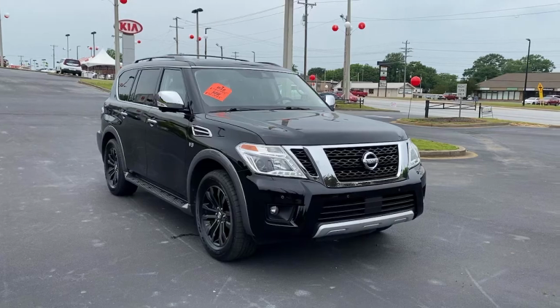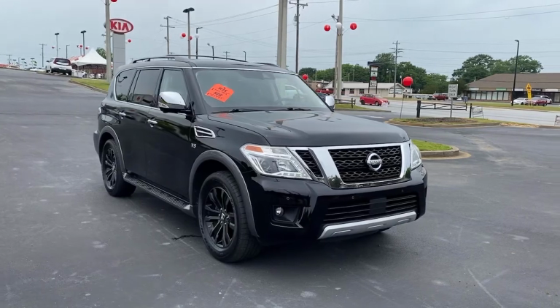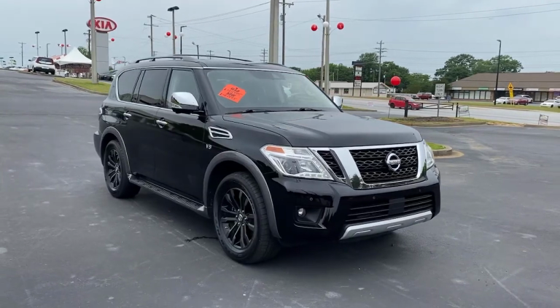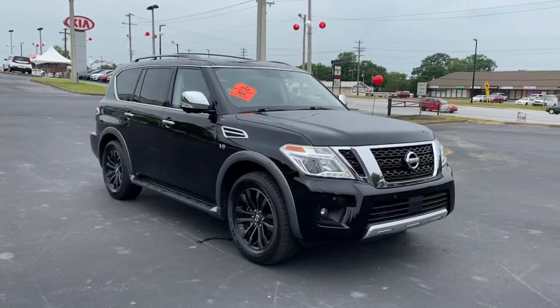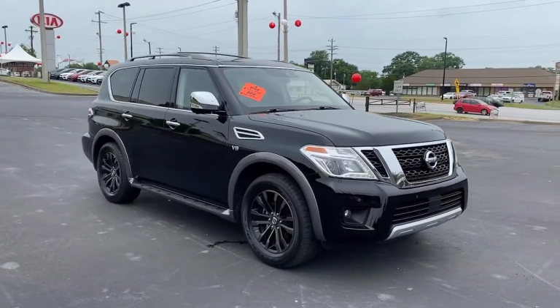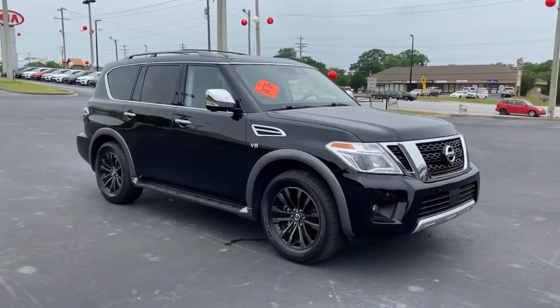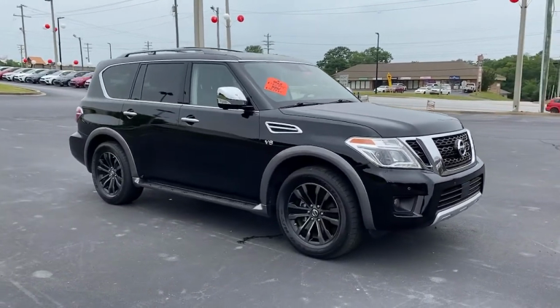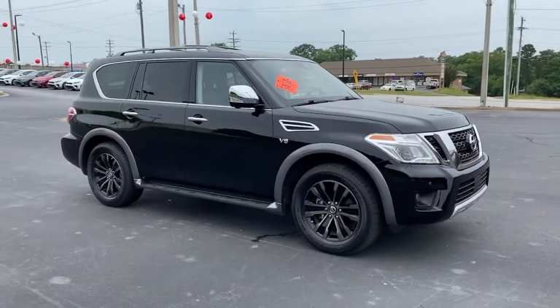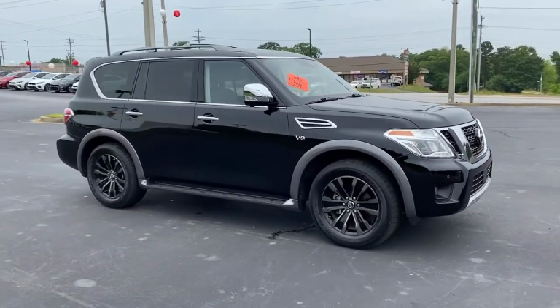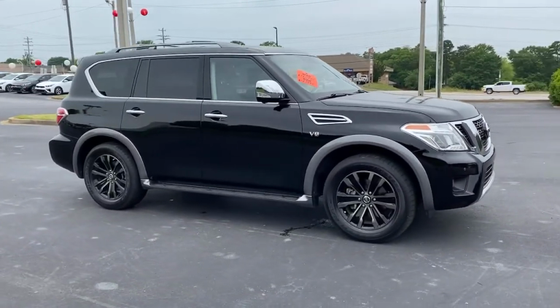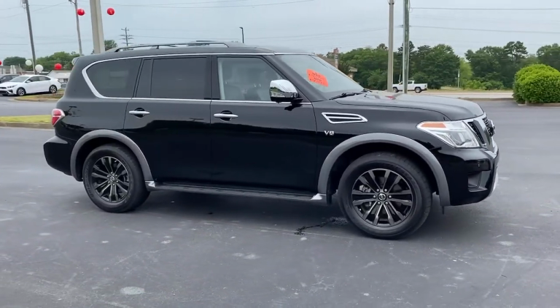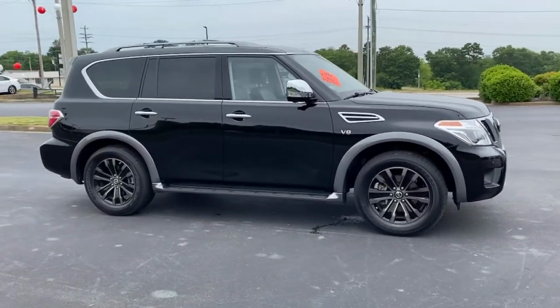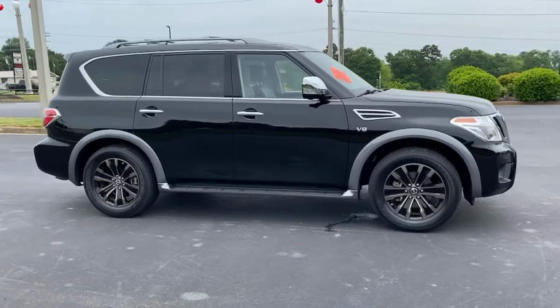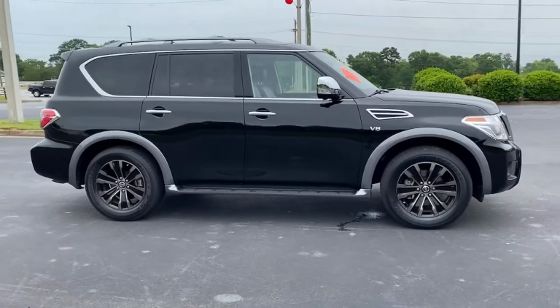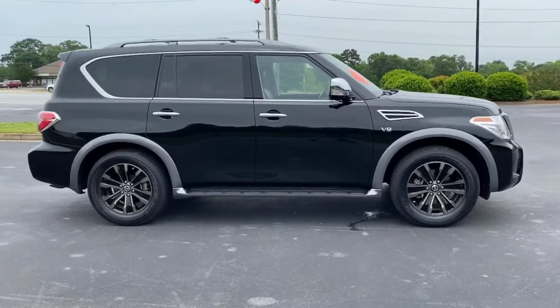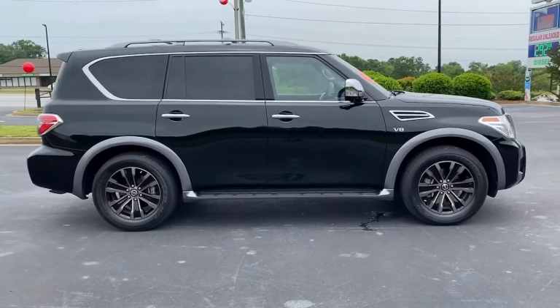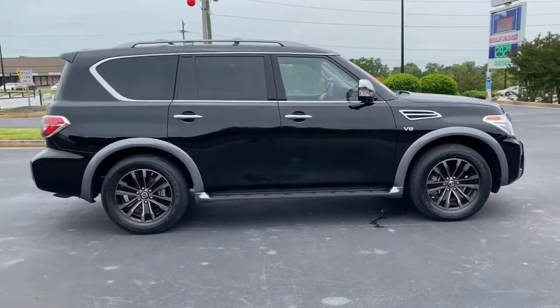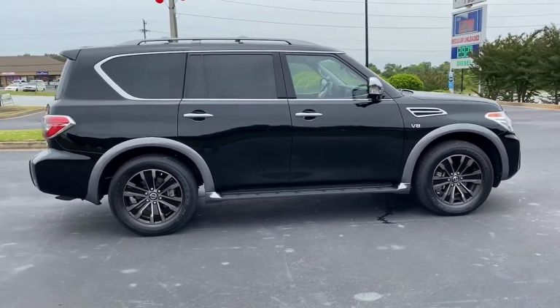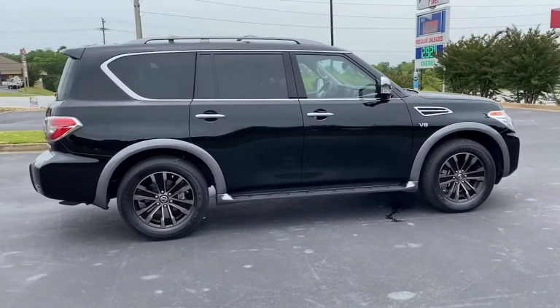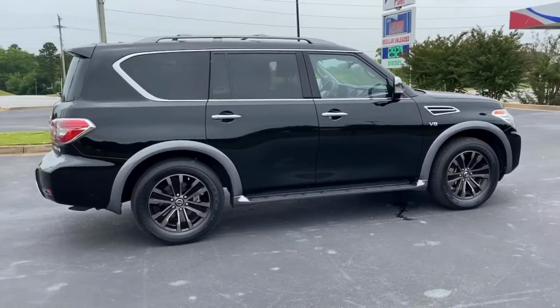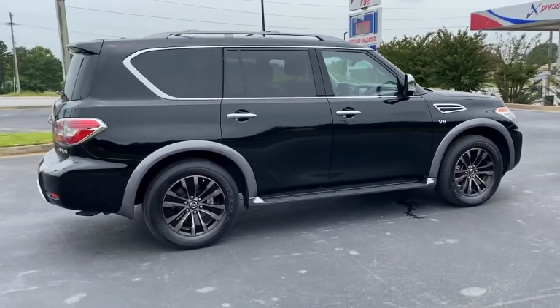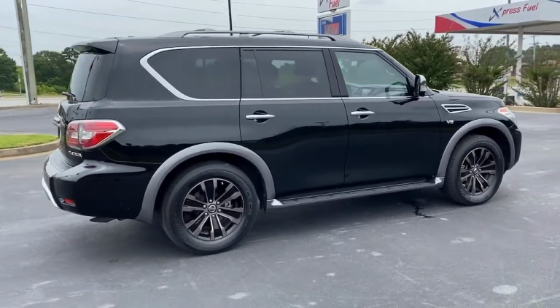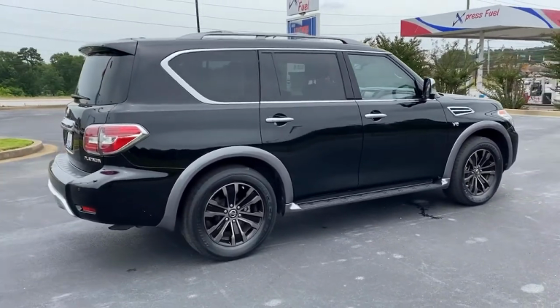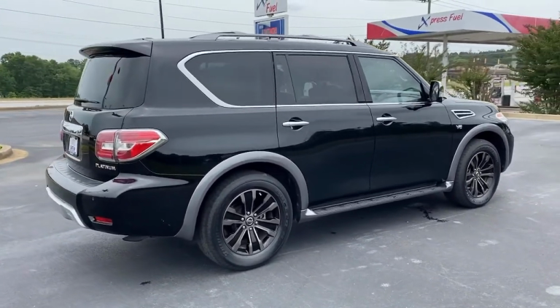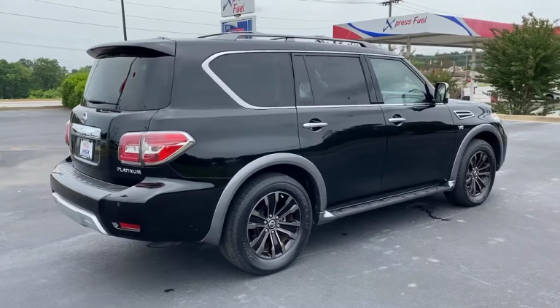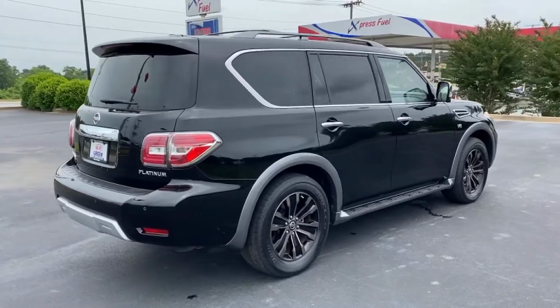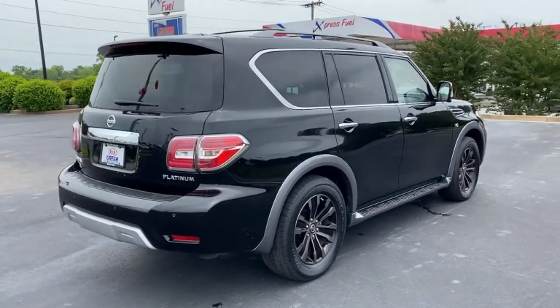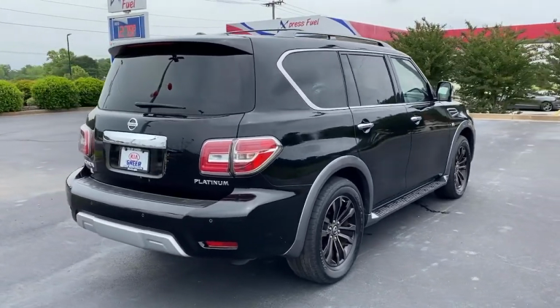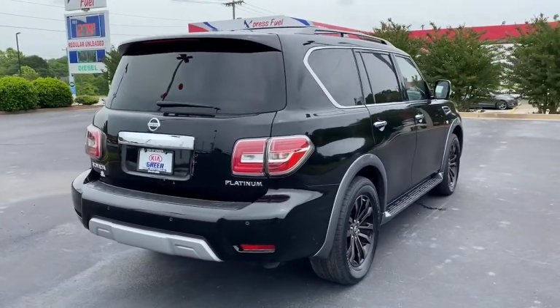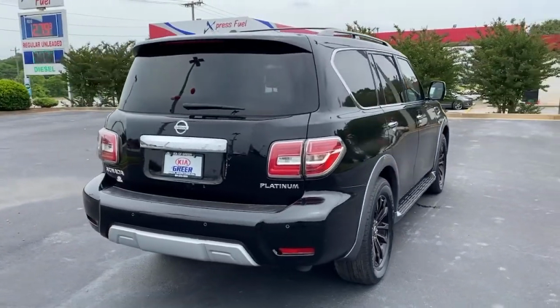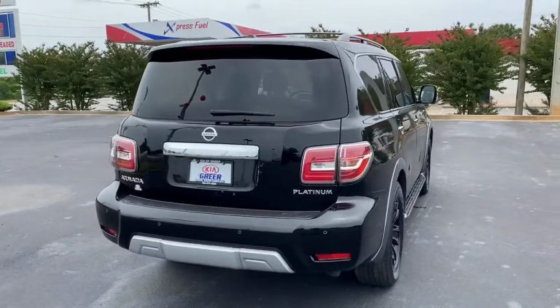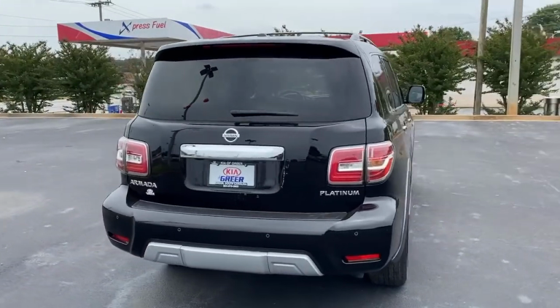Get acquainted with the 2018 Nissan Armada. With less than 30,000 miles on the odometer, this vehicle provides excellent value. Get into this upscale Armada and let the adventure begin.